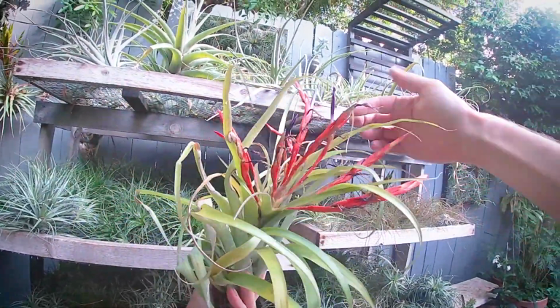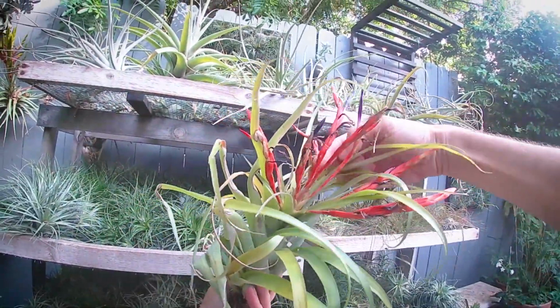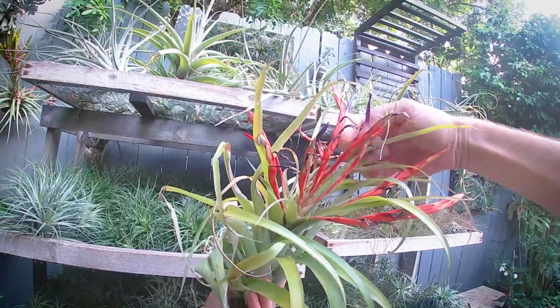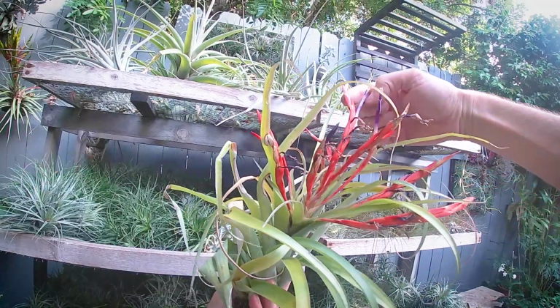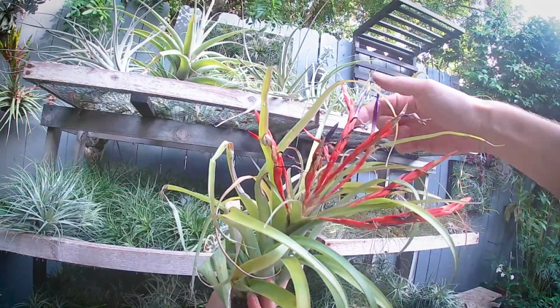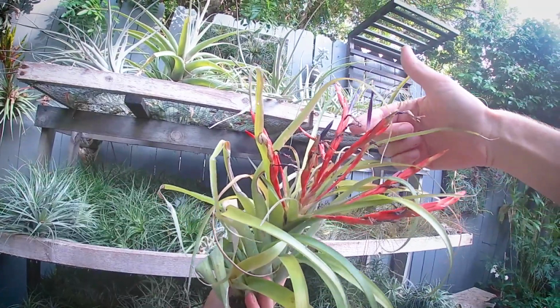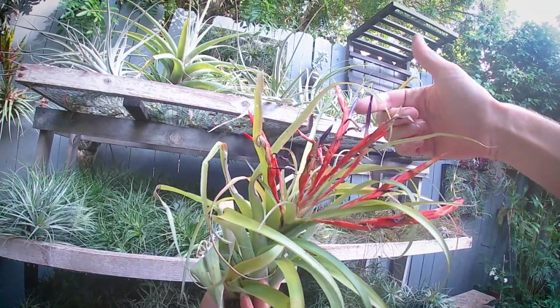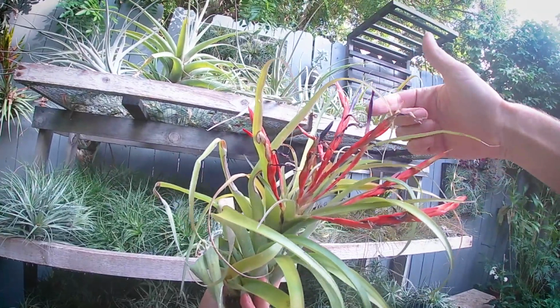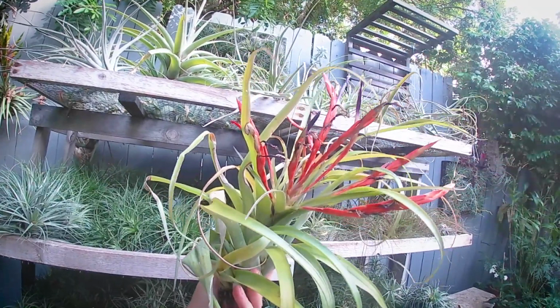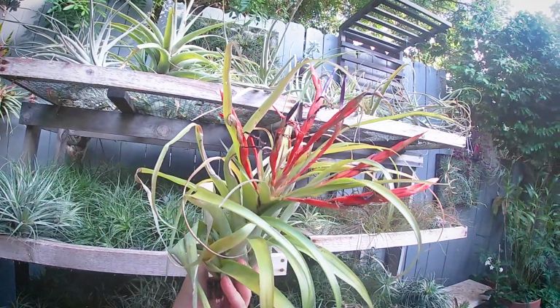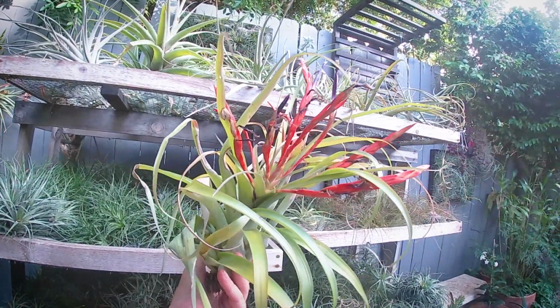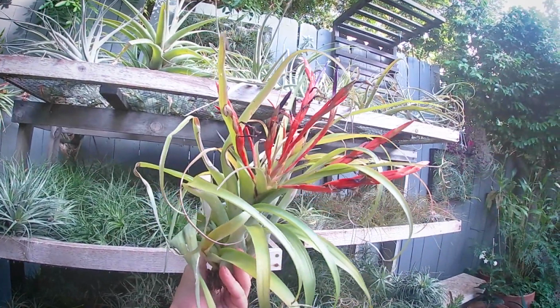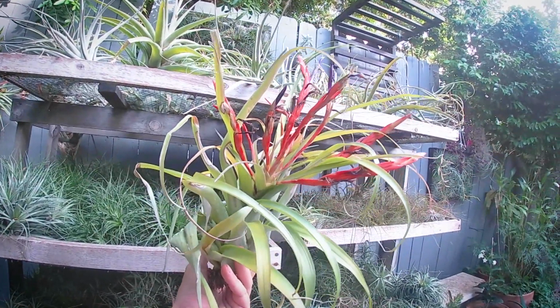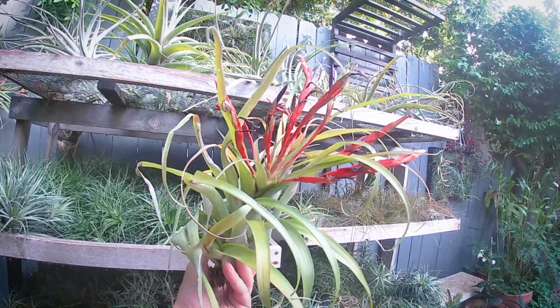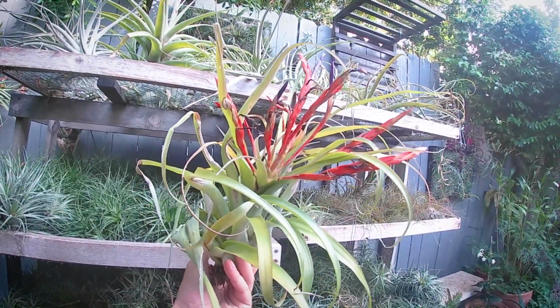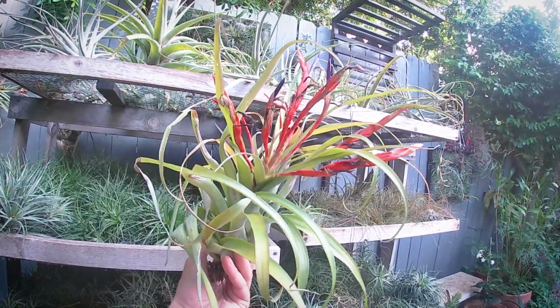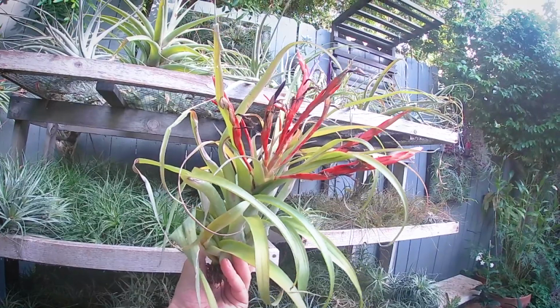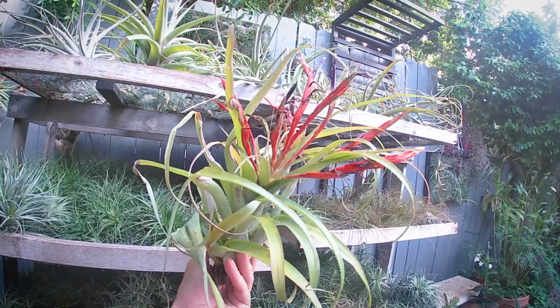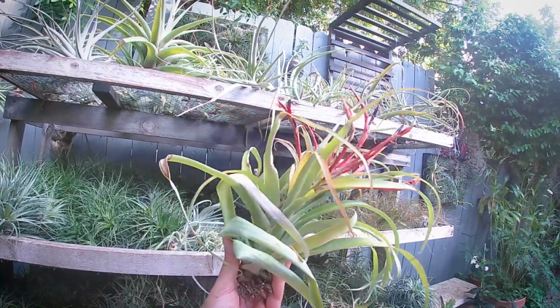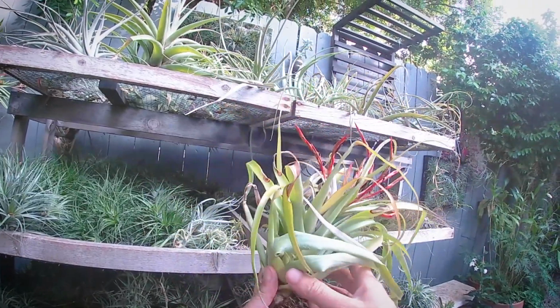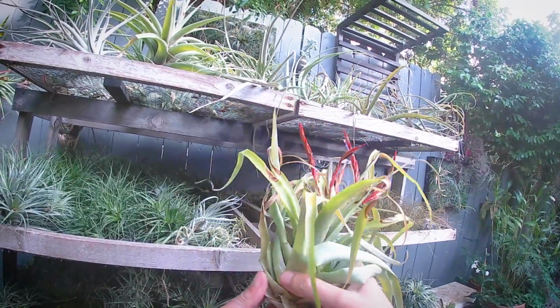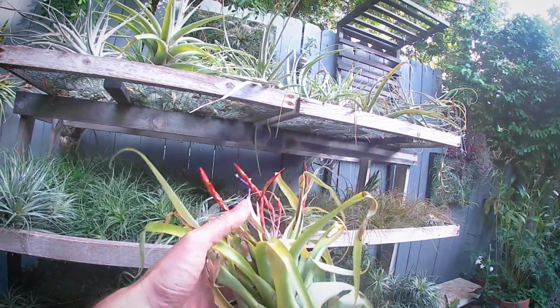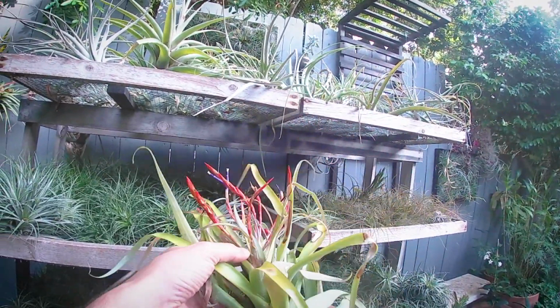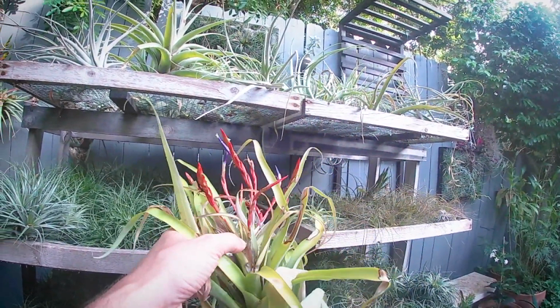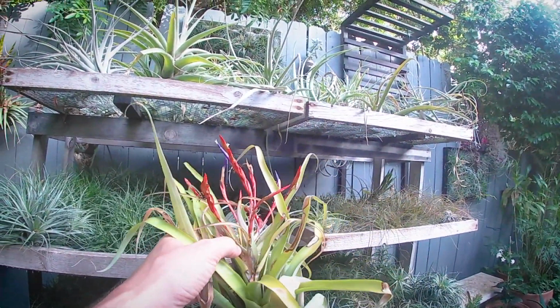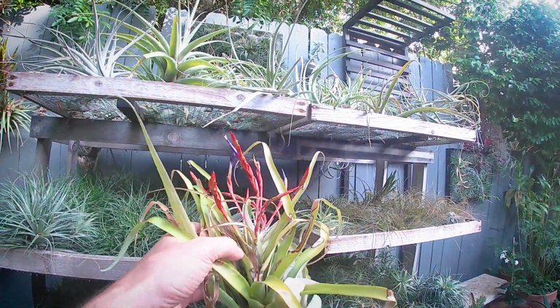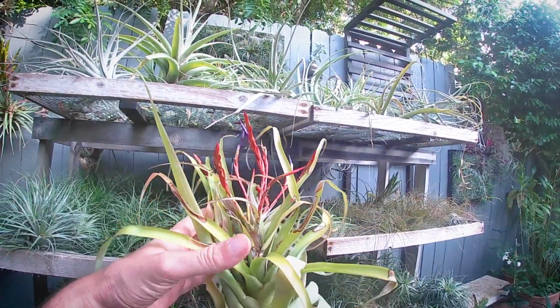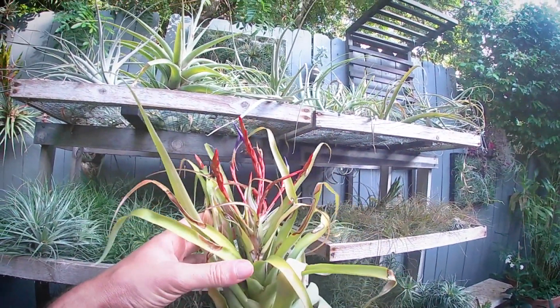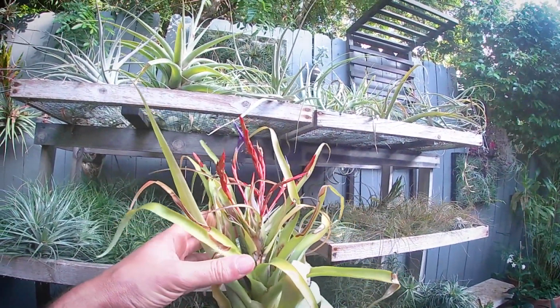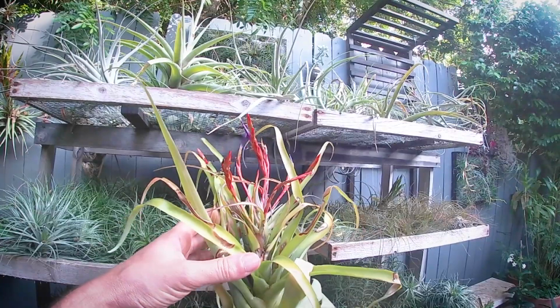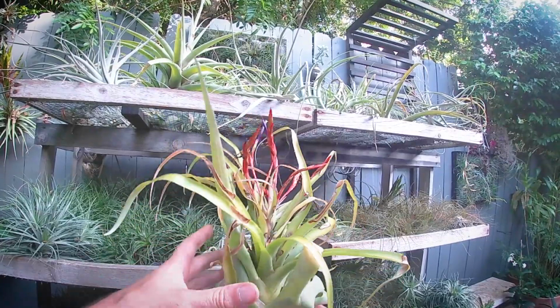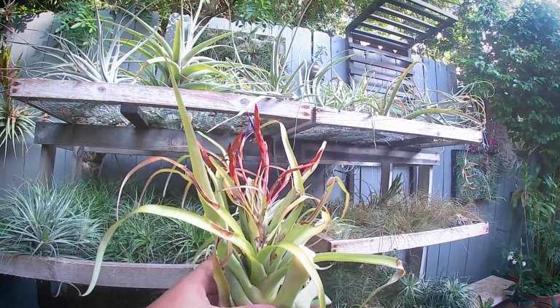This is the inflorescence coming up, and then the blooms come out sequentially one at a time over the course of several weeks. This is a Flabellata, Tillandsia flabellata.